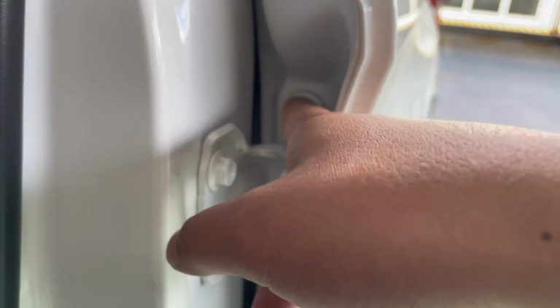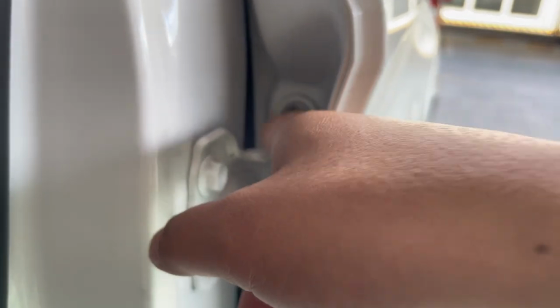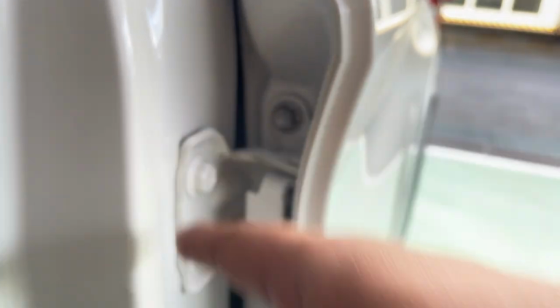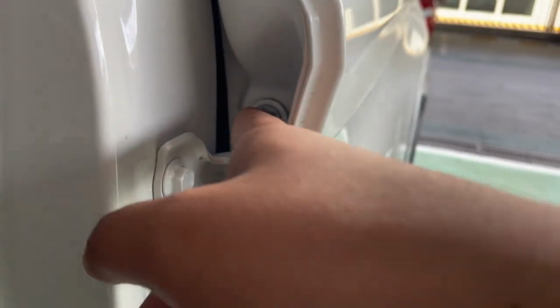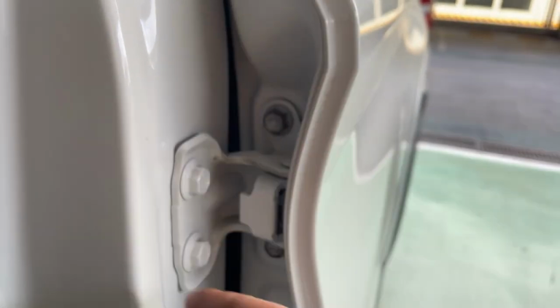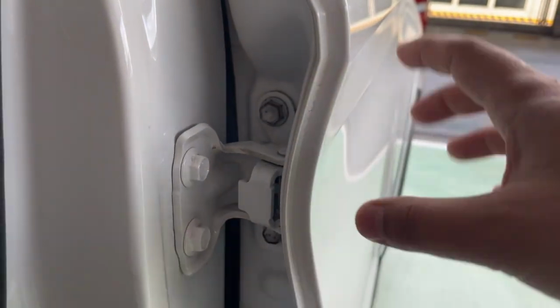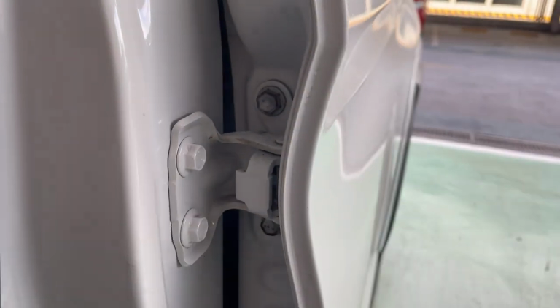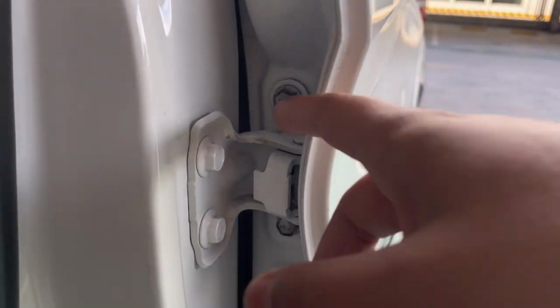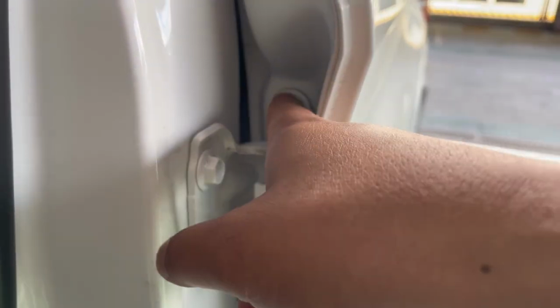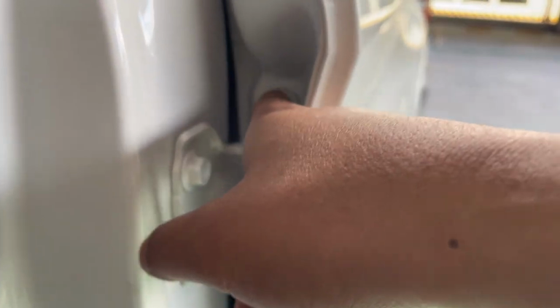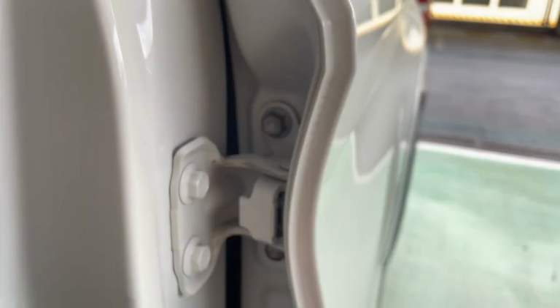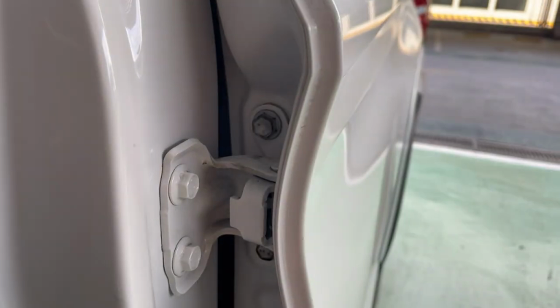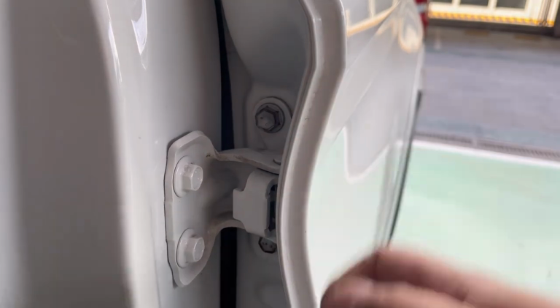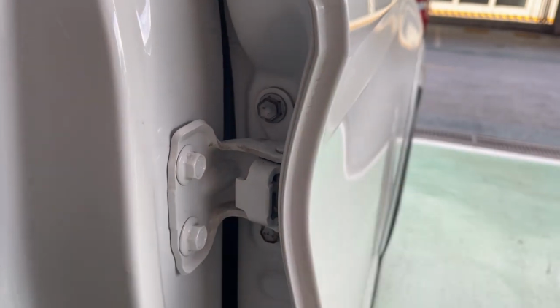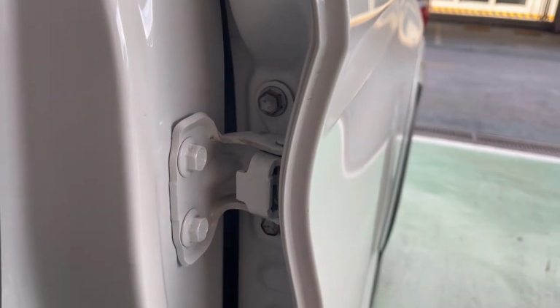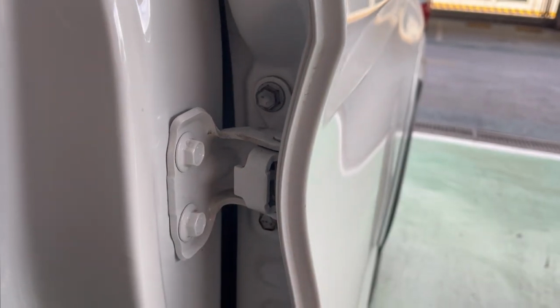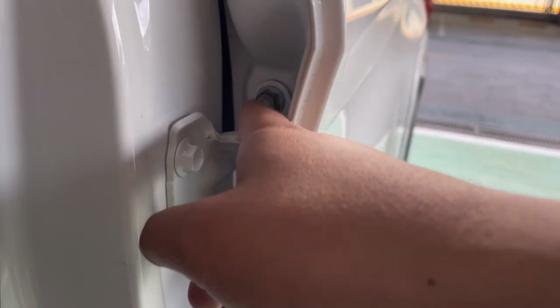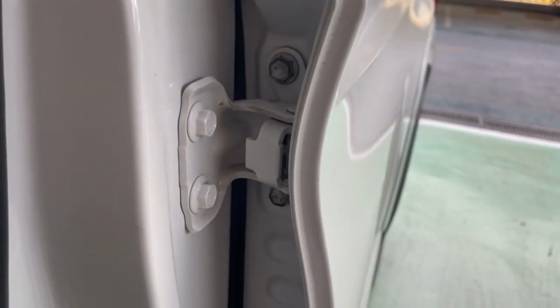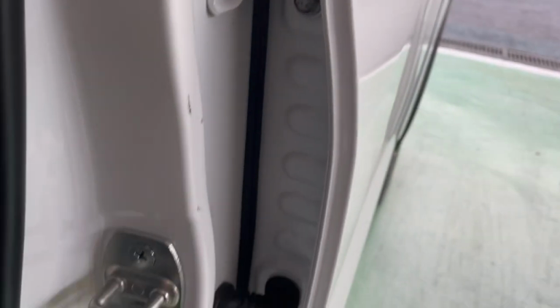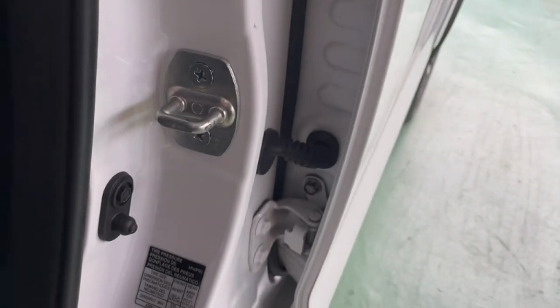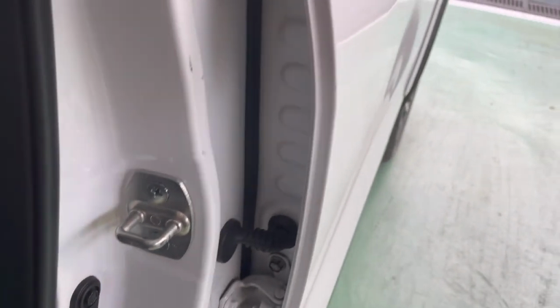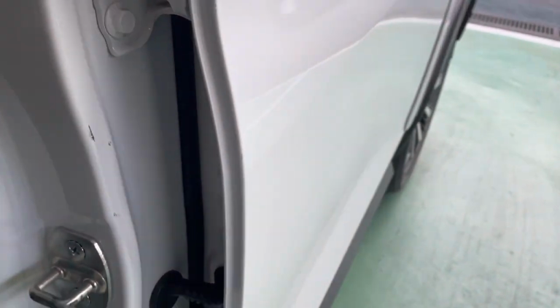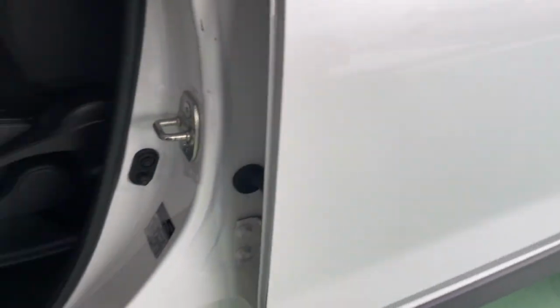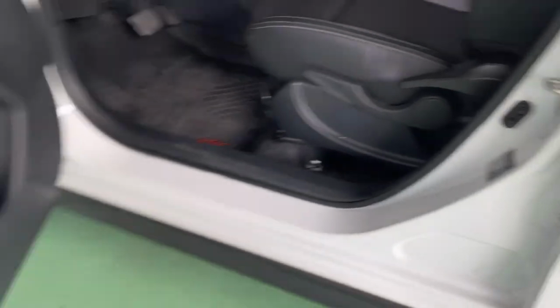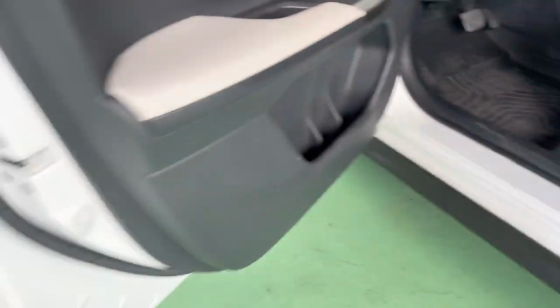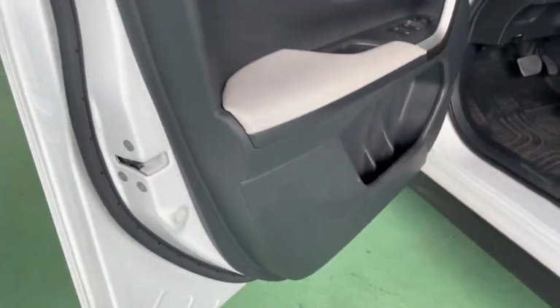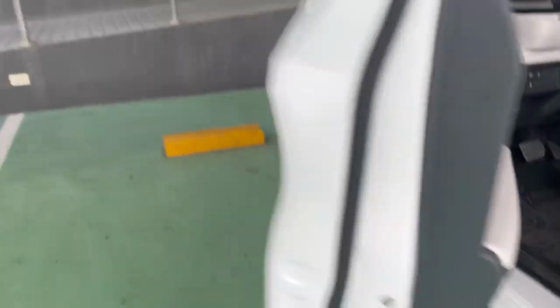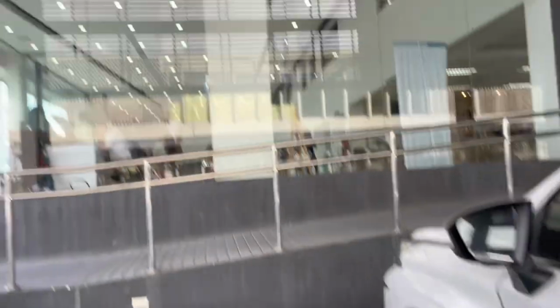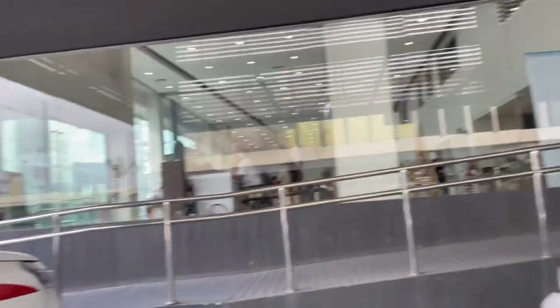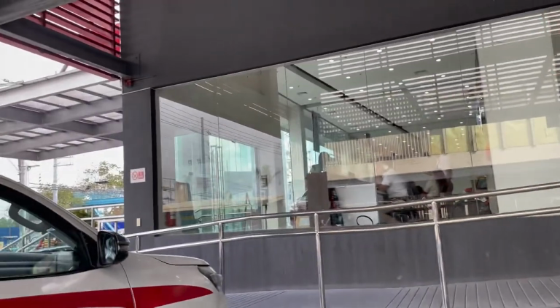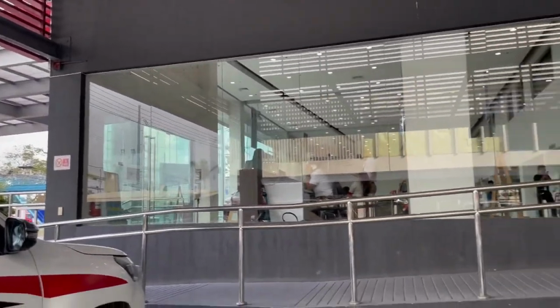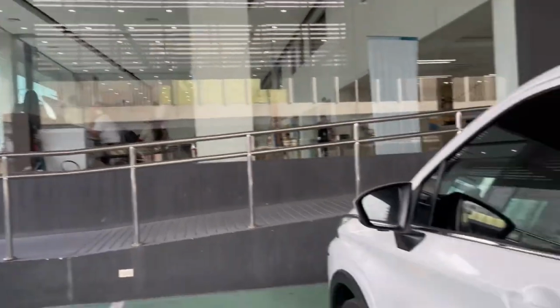Kasi lahat aalsin yan — aalsin yung pinto tapos papaltan, tapos iko-coat. Iko-coat yung nuts. So ayun, sinabi ko yung mga bagong Veloz, Avanza — ganun din.